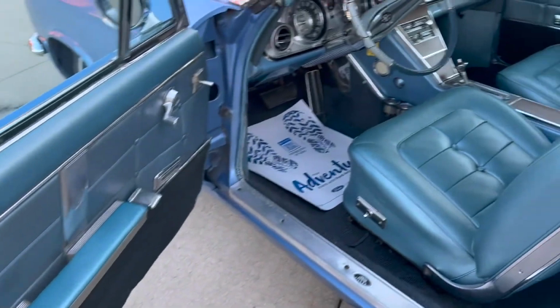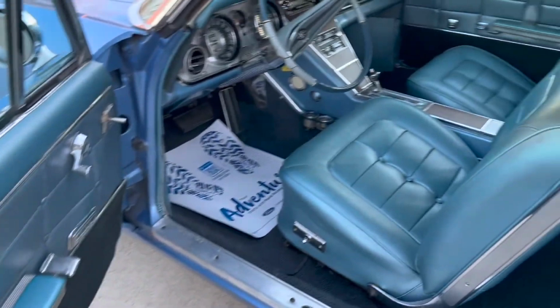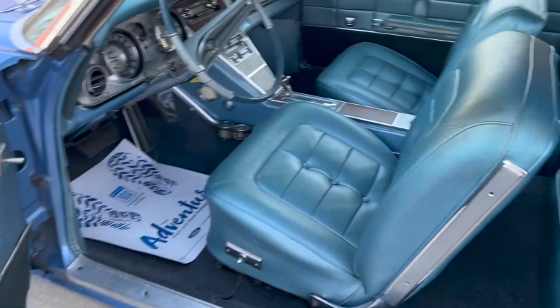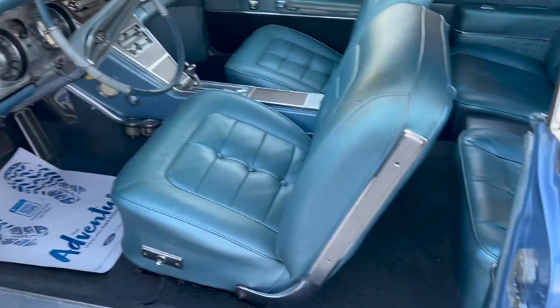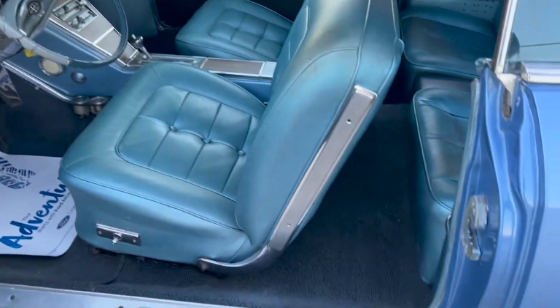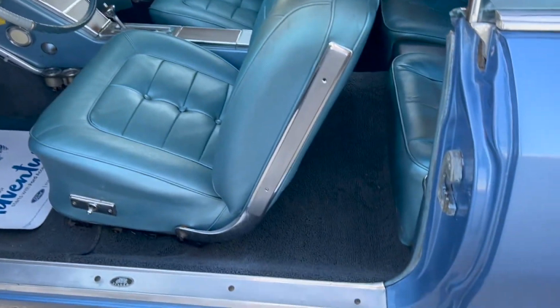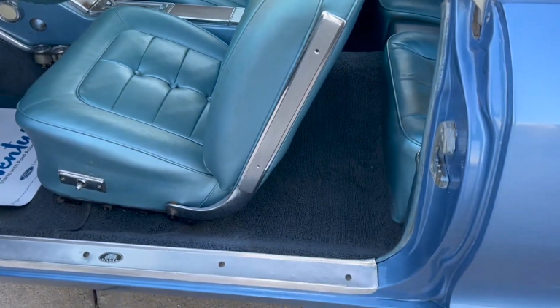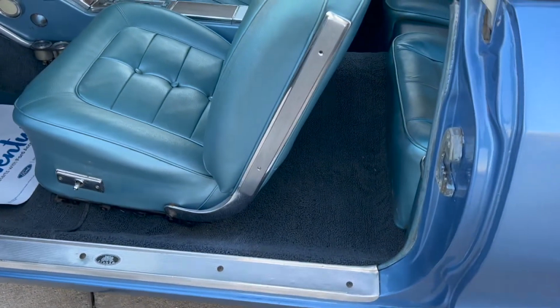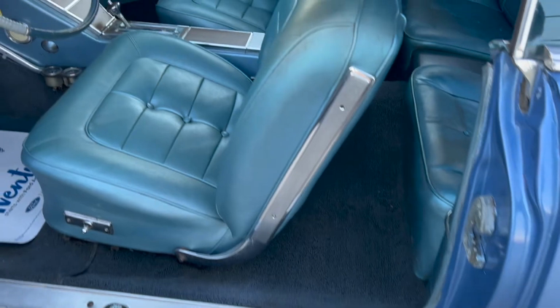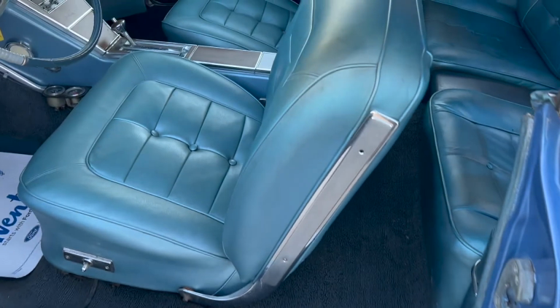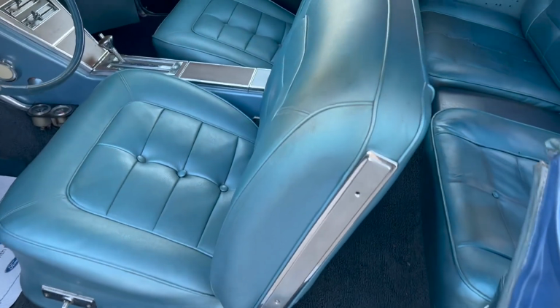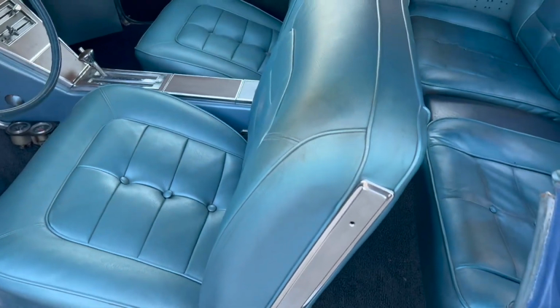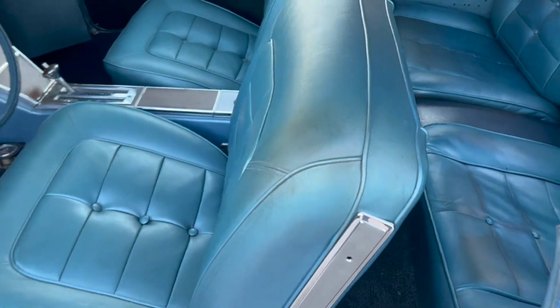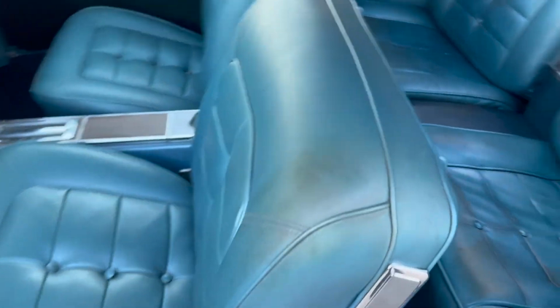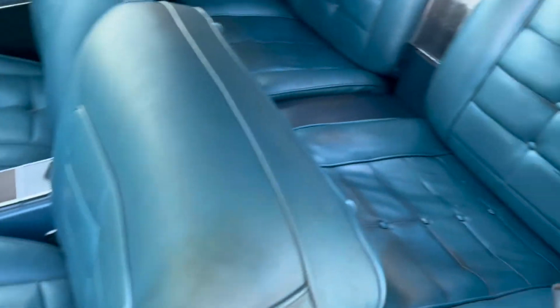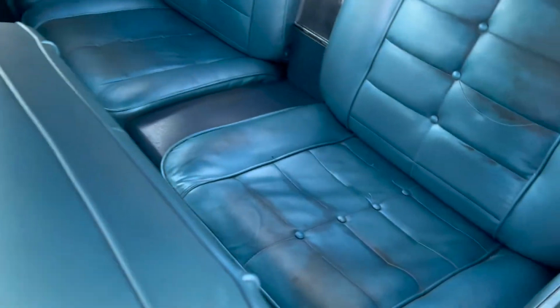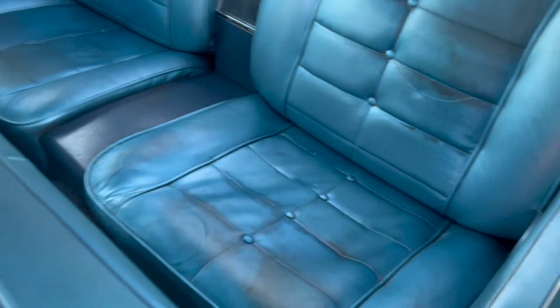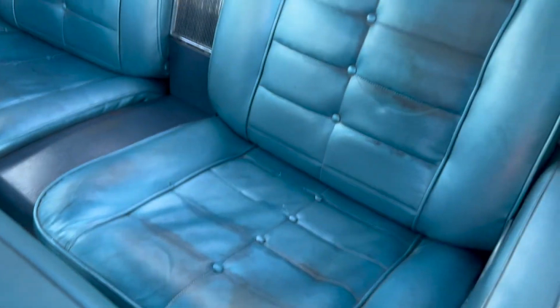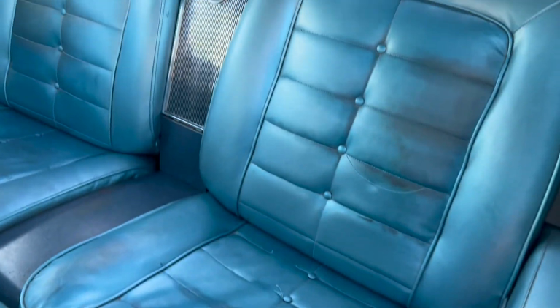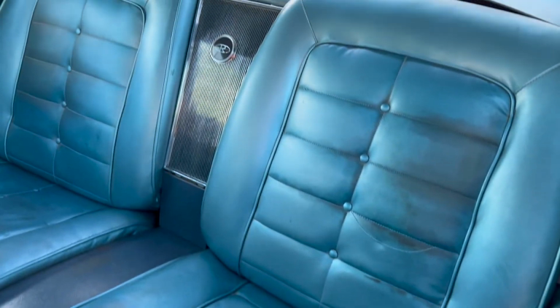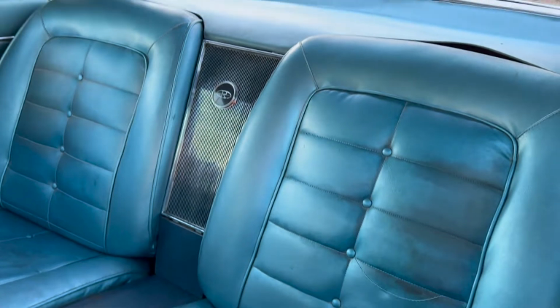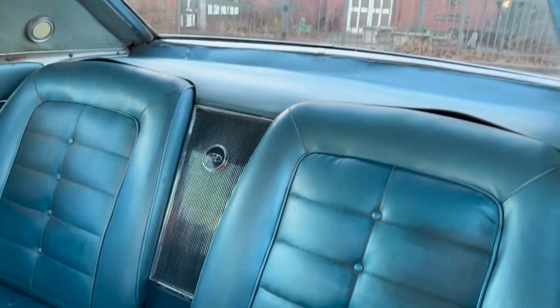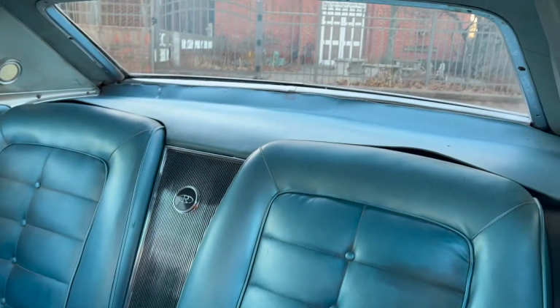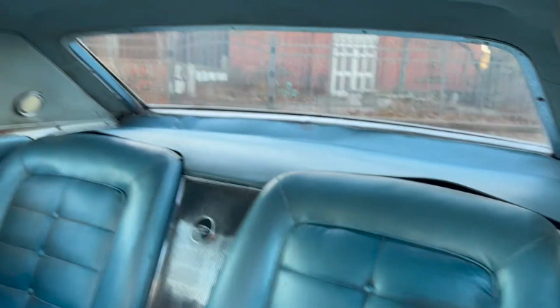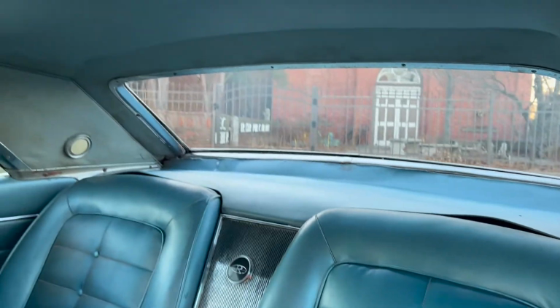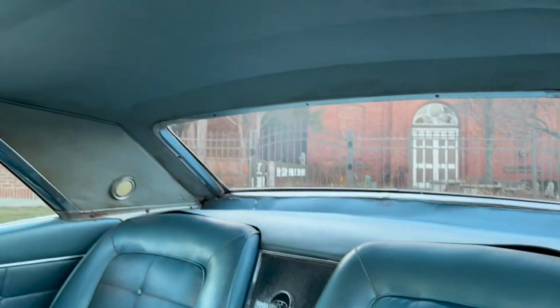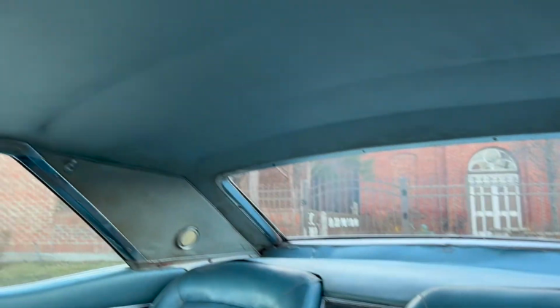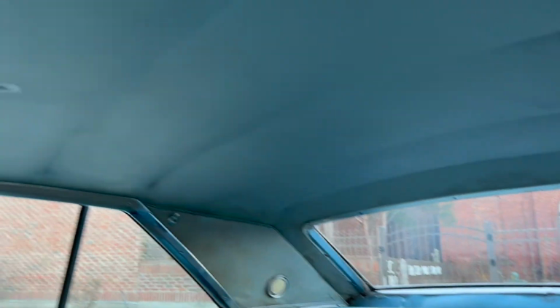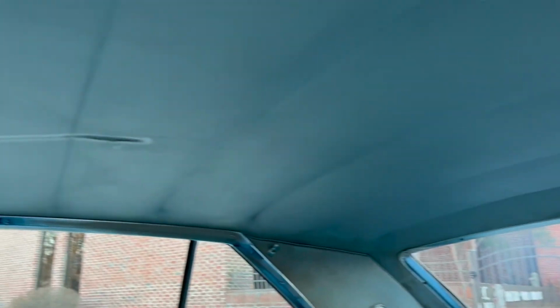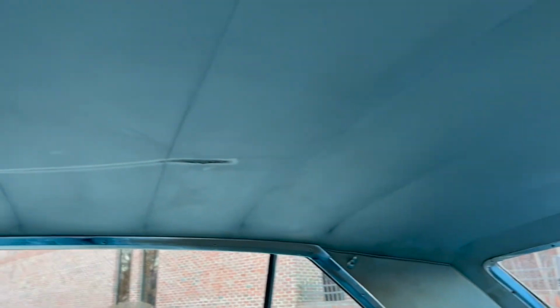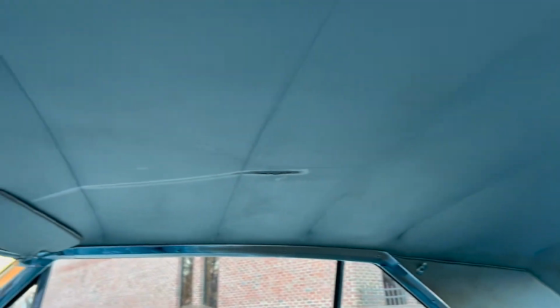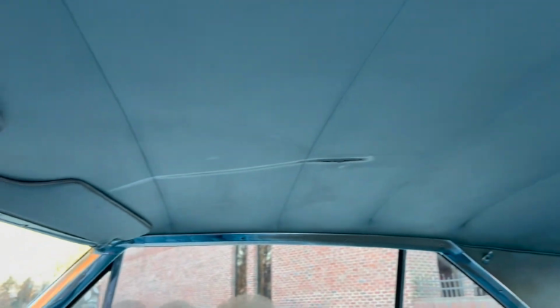Looks like the rubber seals were never replaced. As you can see, the seats are faded. The package tray and headliner should get replaced.